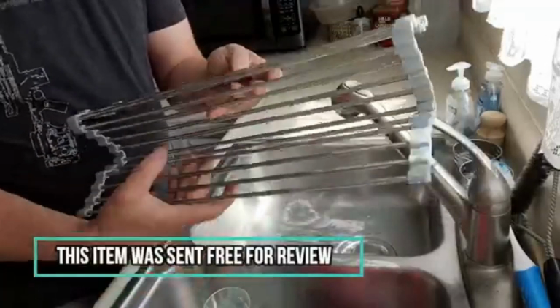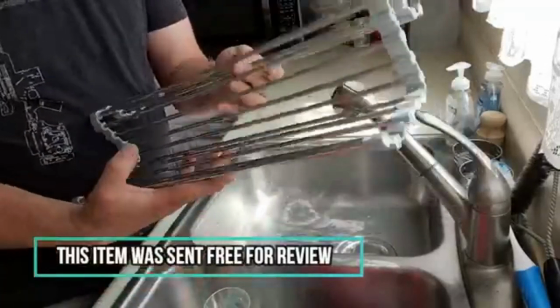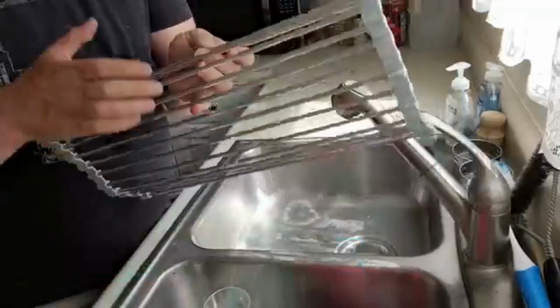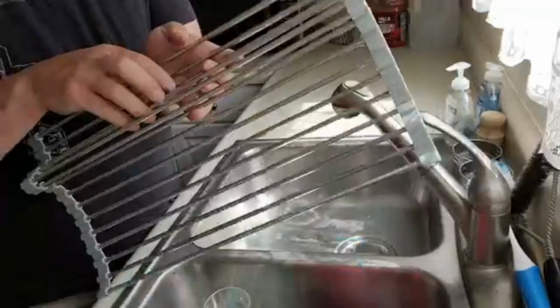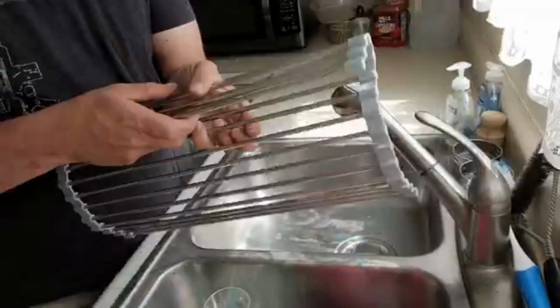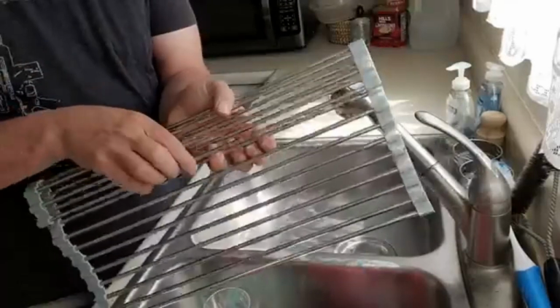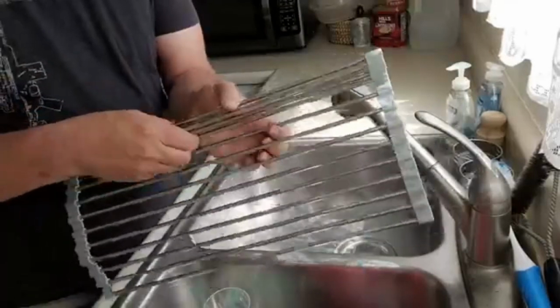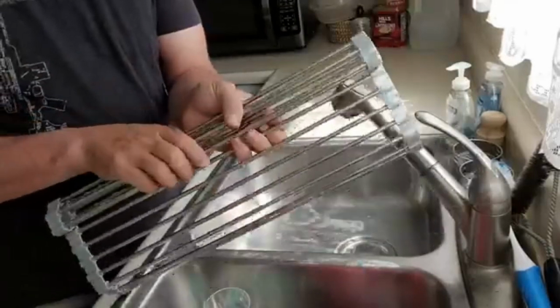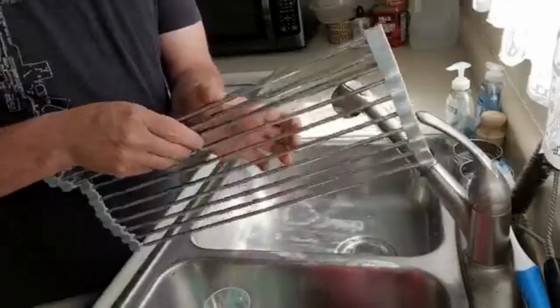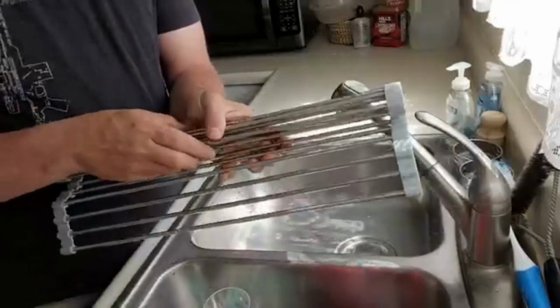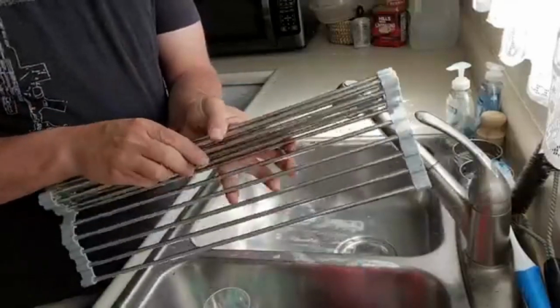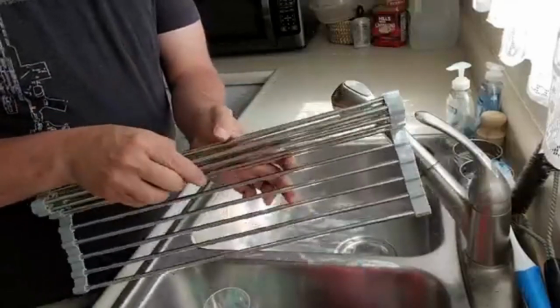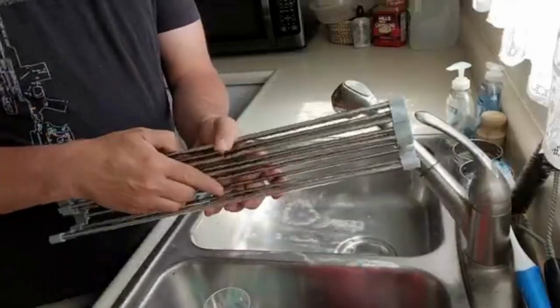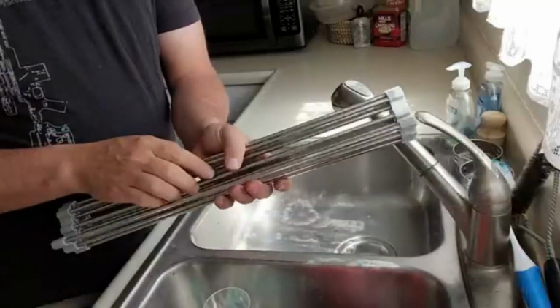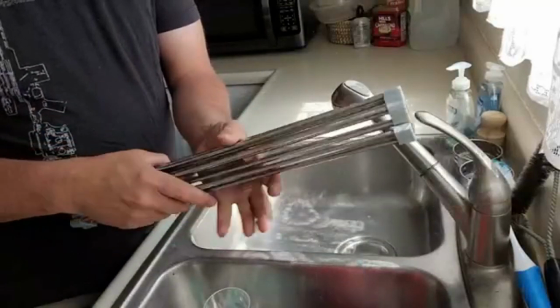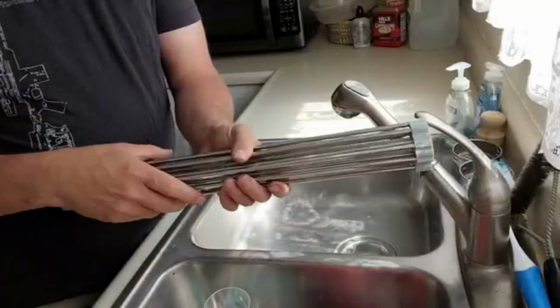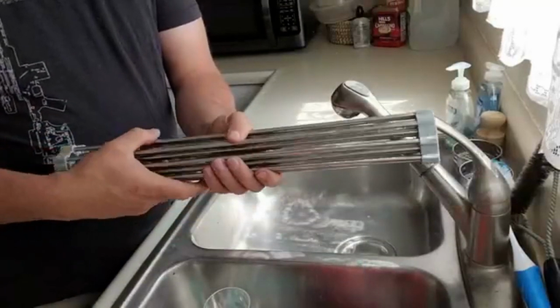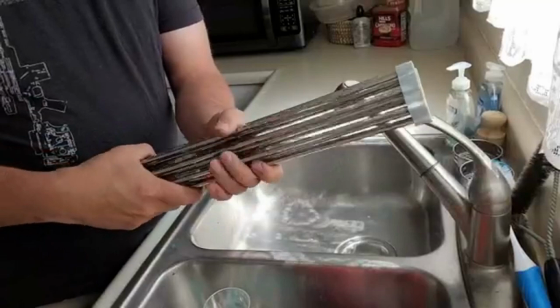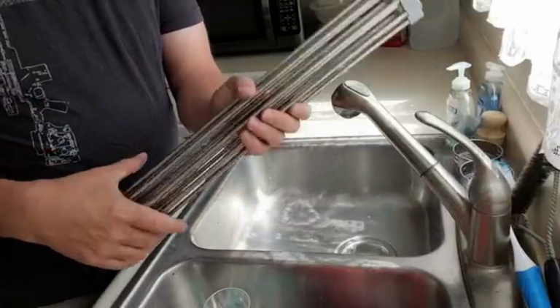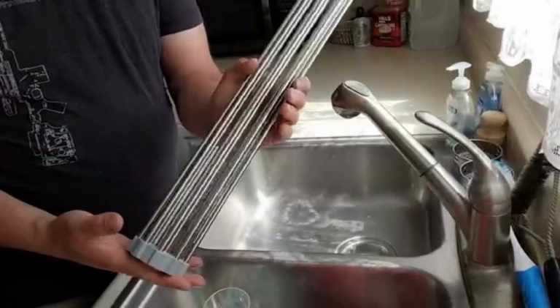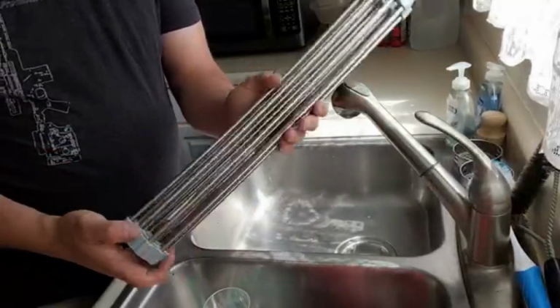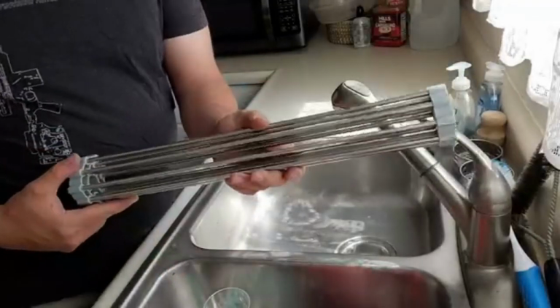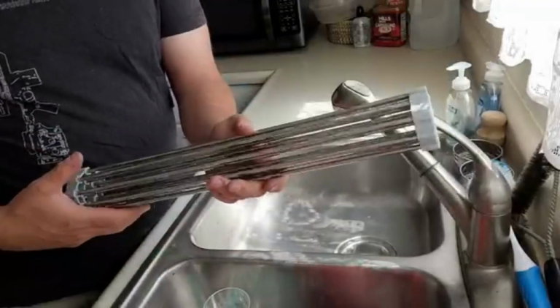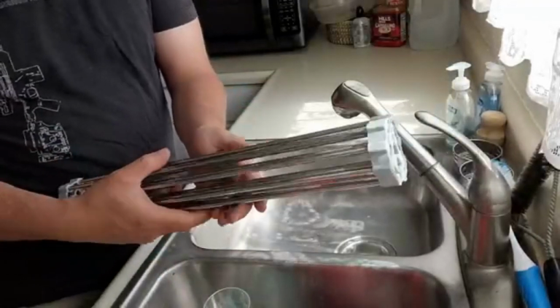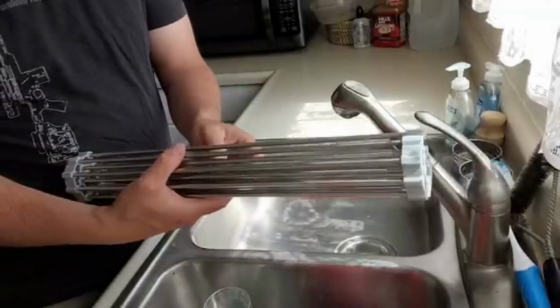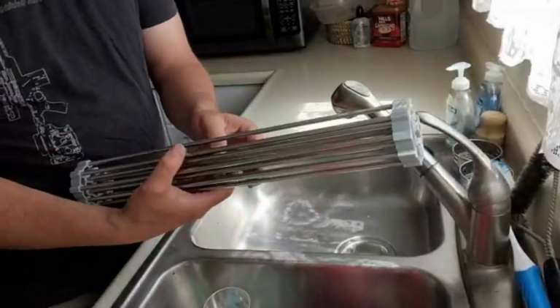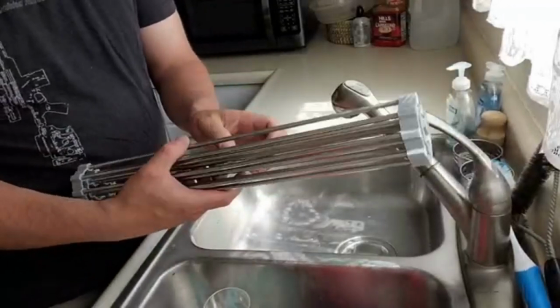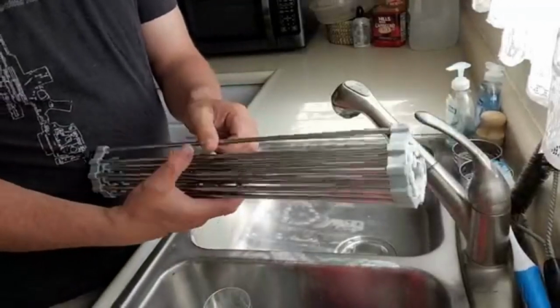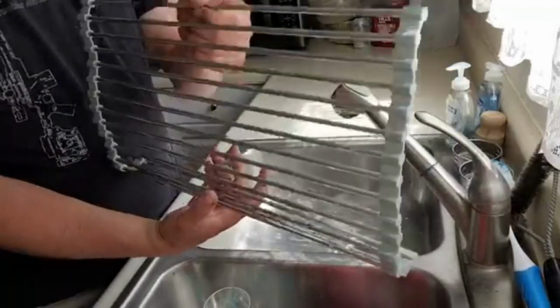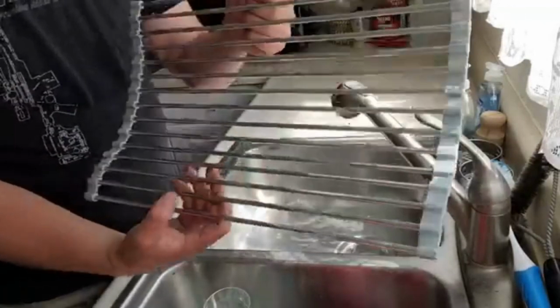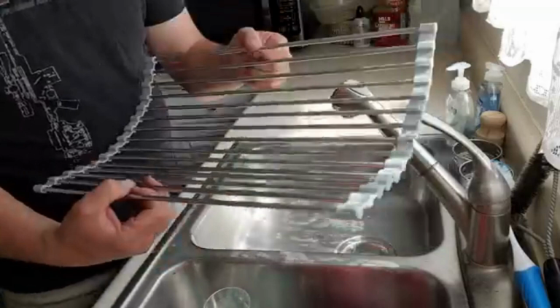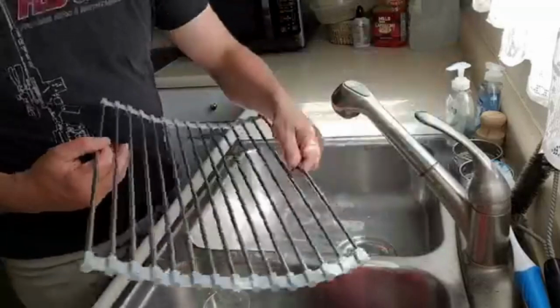What's so nice about this is it's great for camping, using in a camper, or tent camping. It rolls up super easy, compact, extremely lightweight, and it rolls very easily.